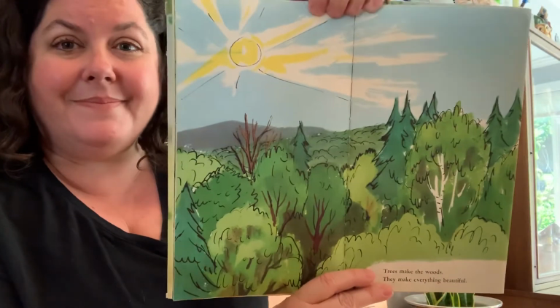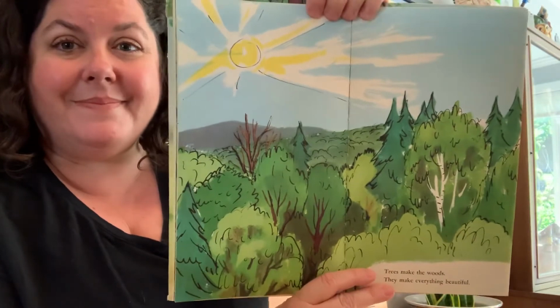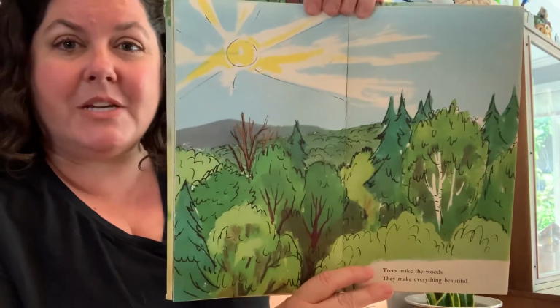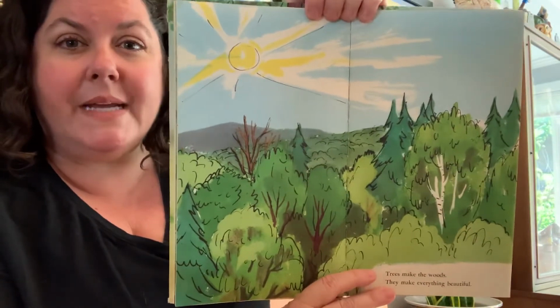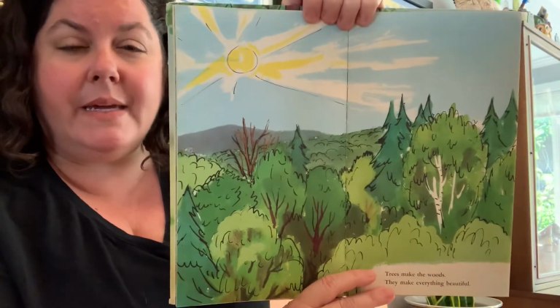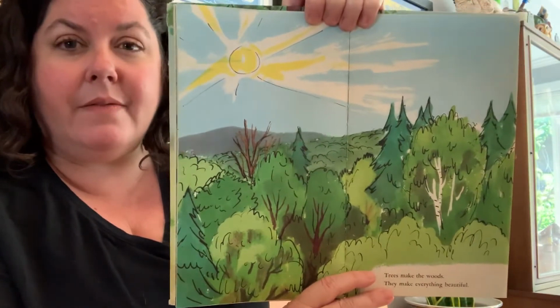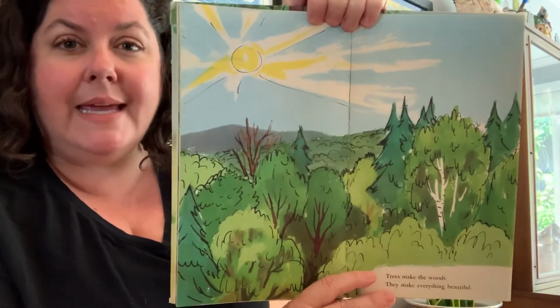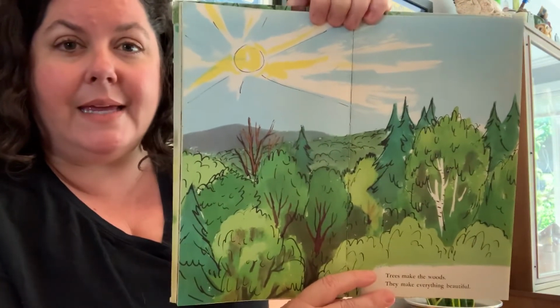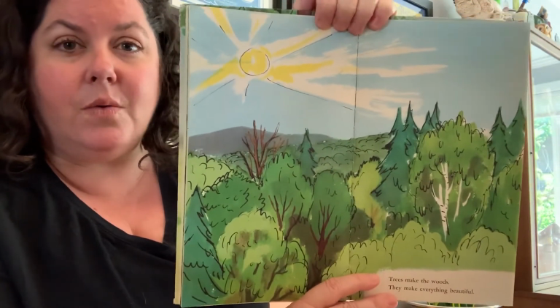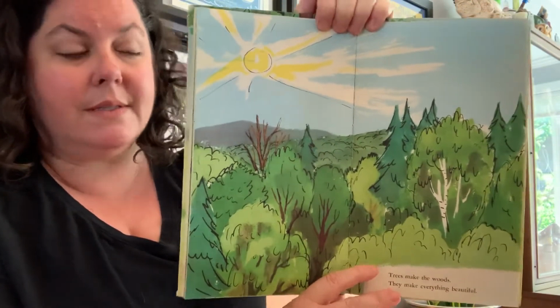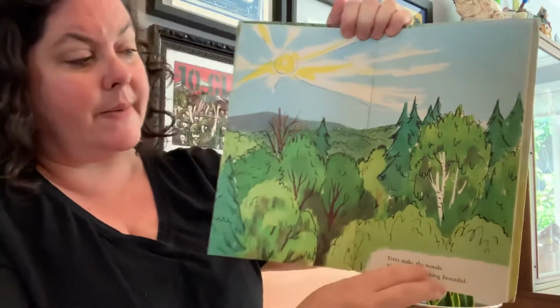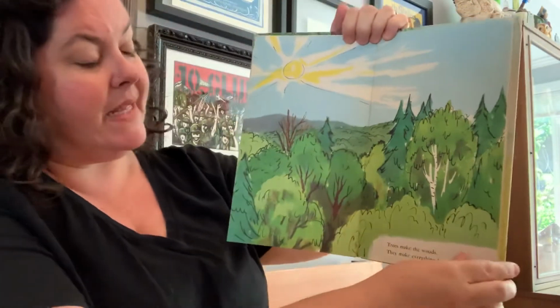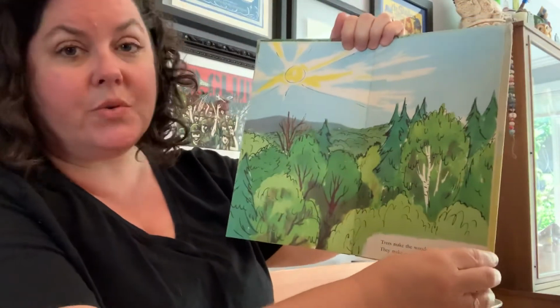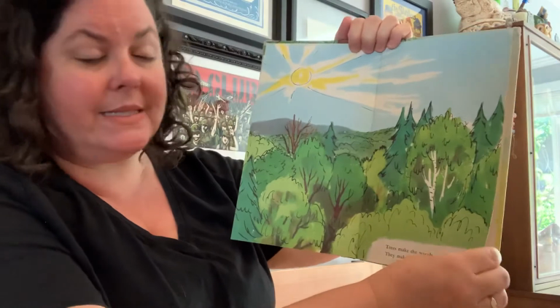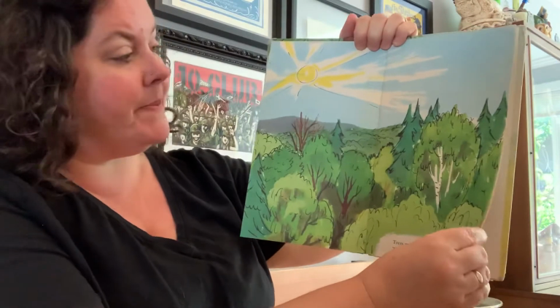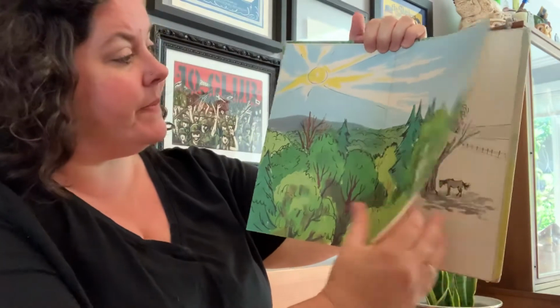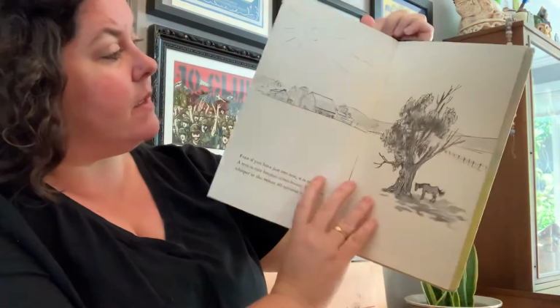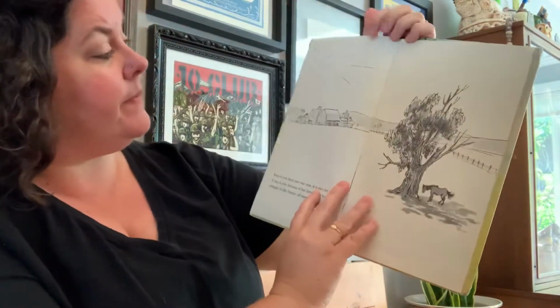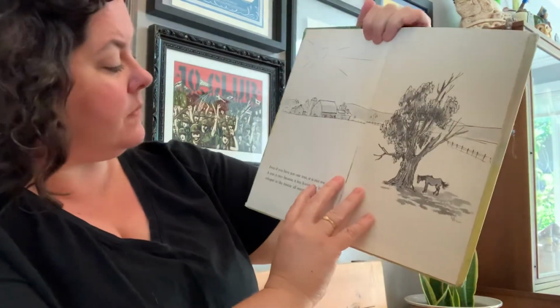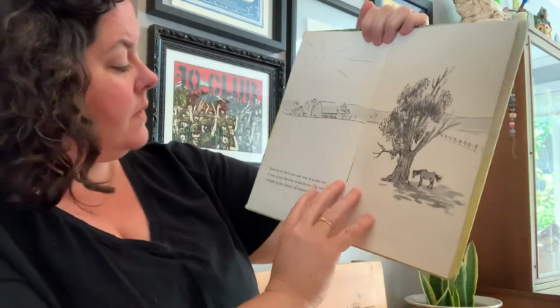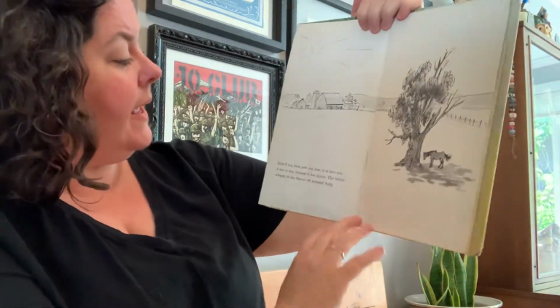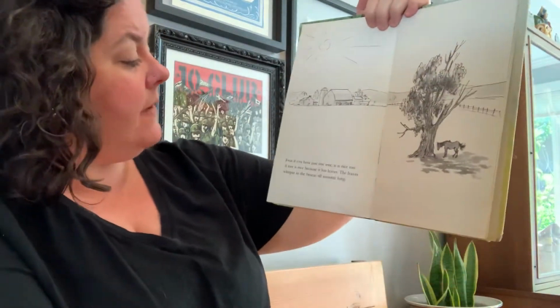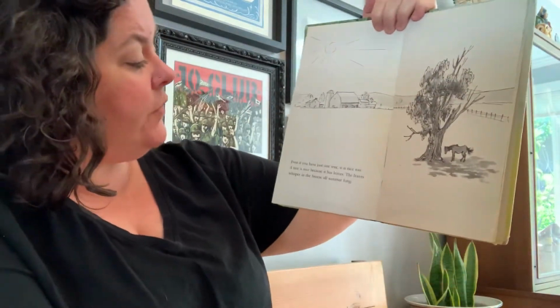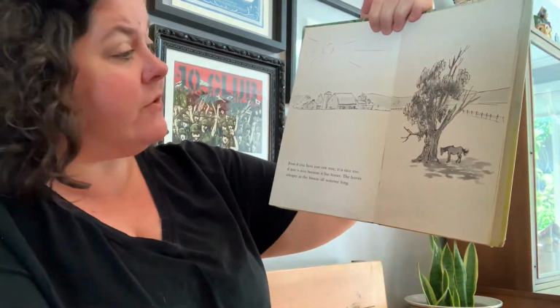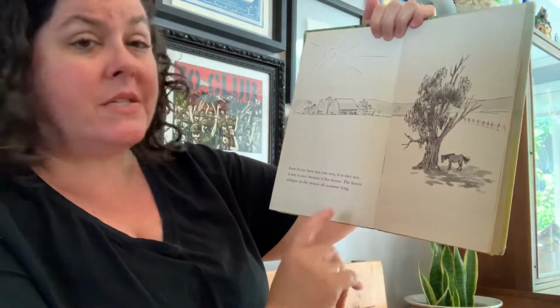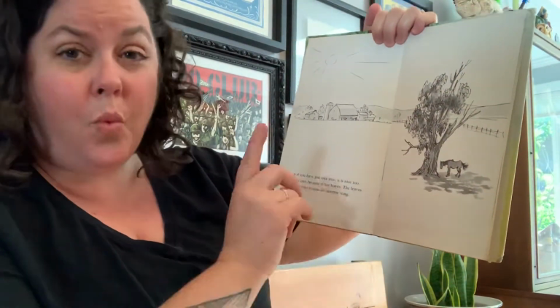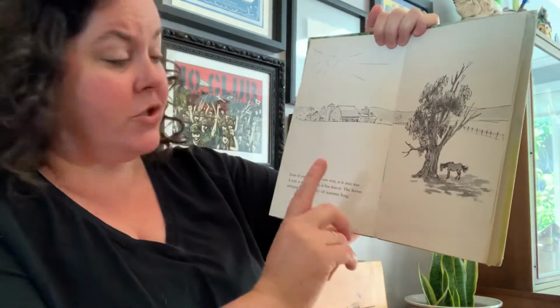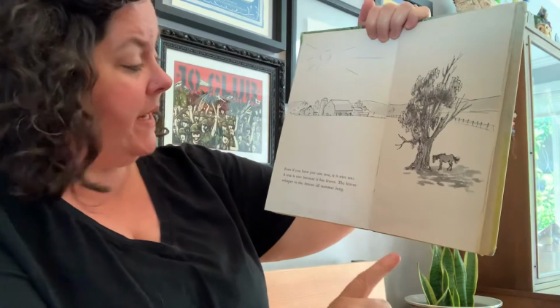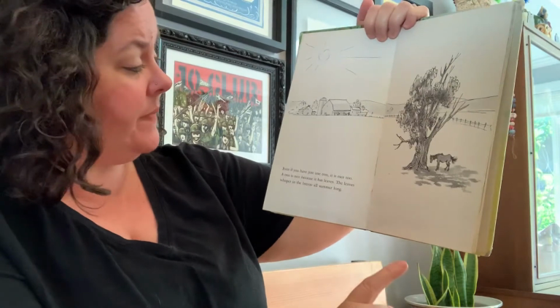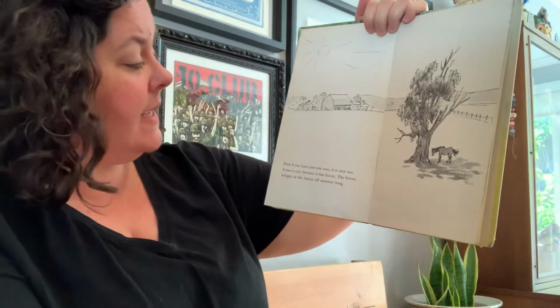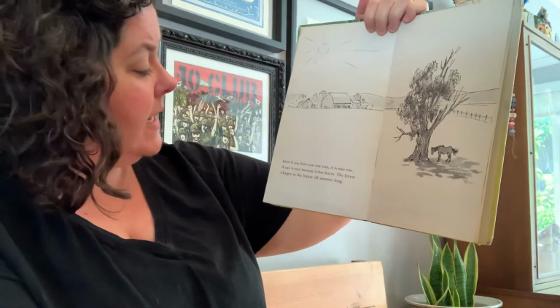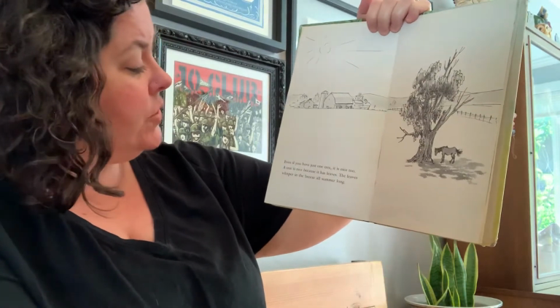This picture reminds me of hiking in the woods, in the trees. Even if you have just one tree, it is nice too.